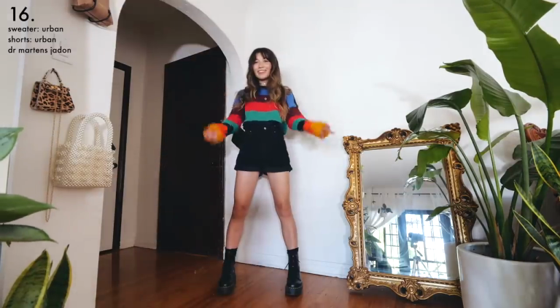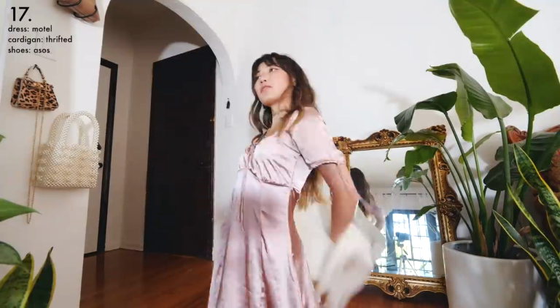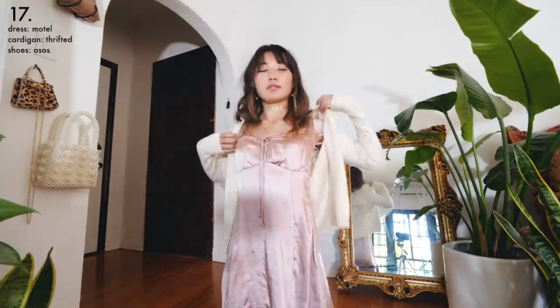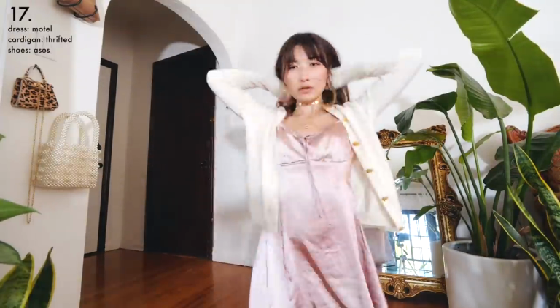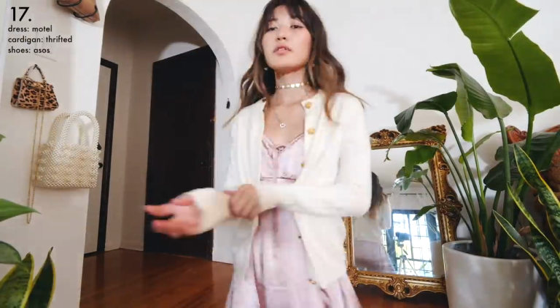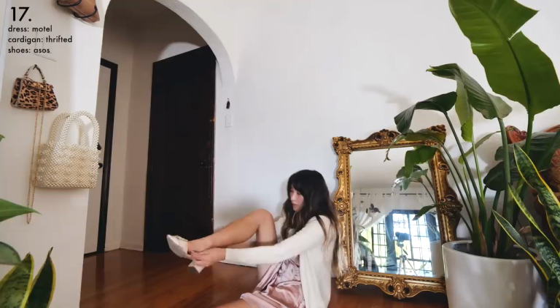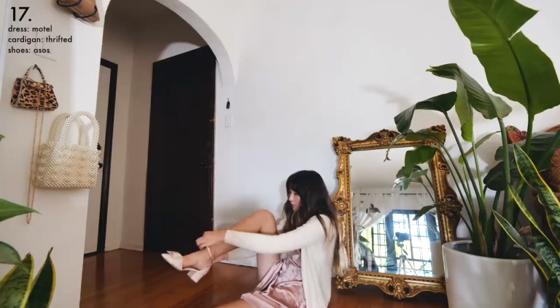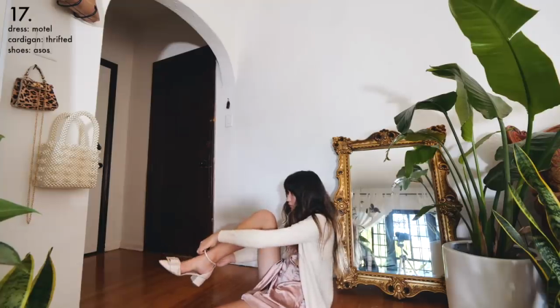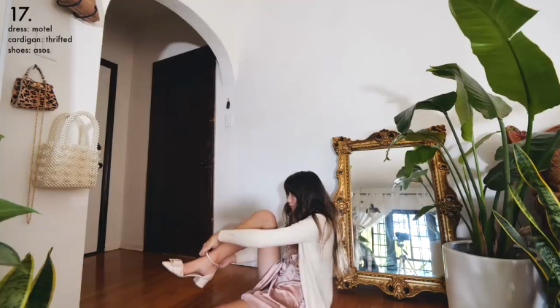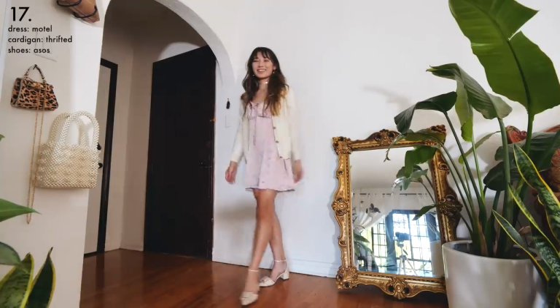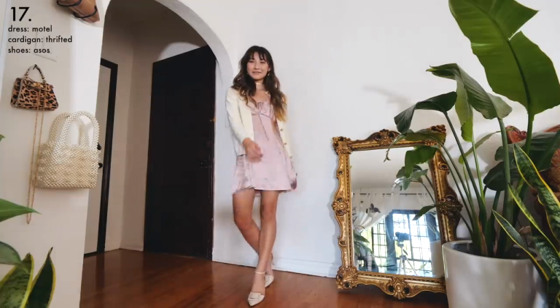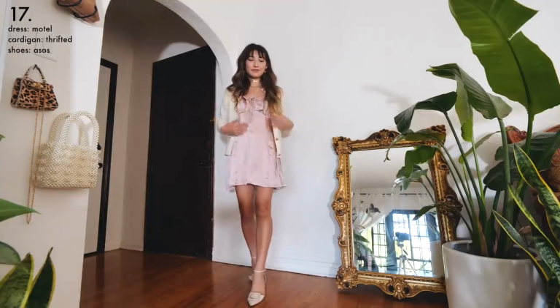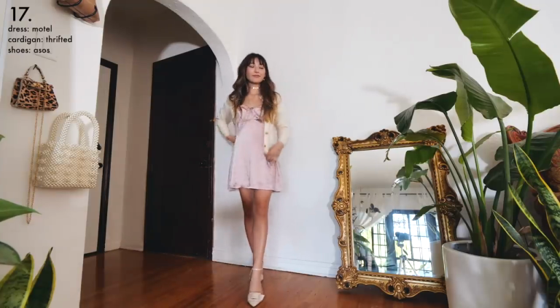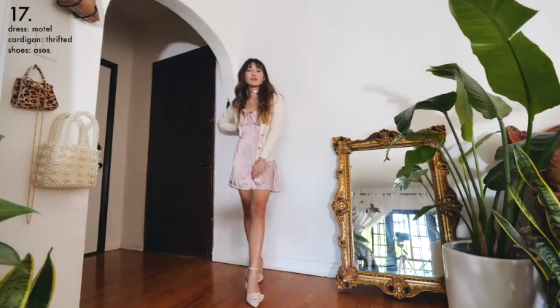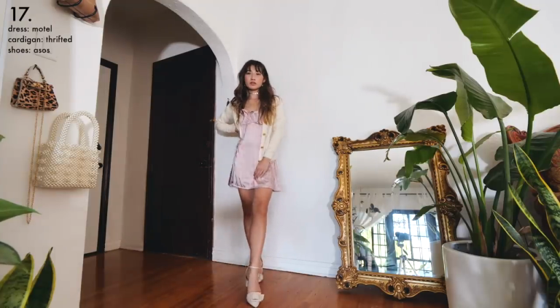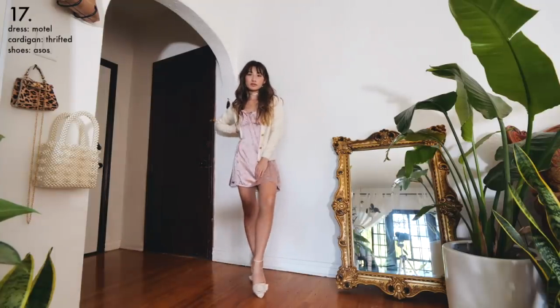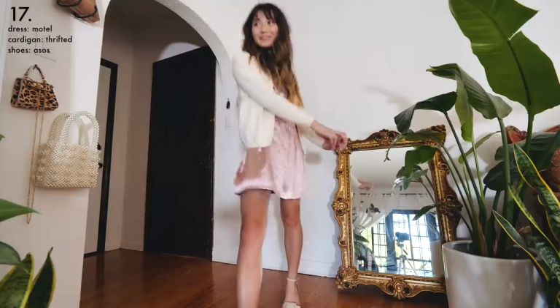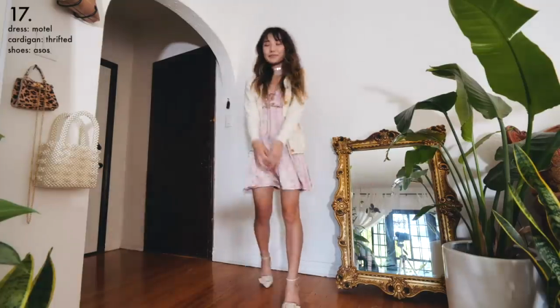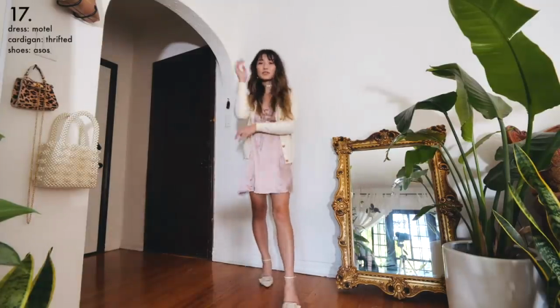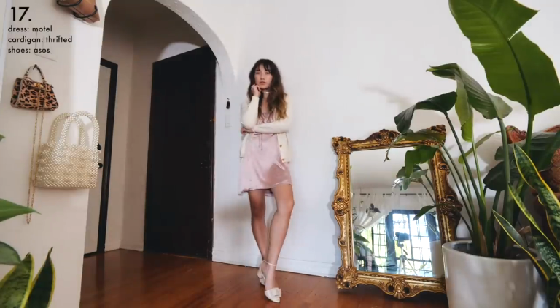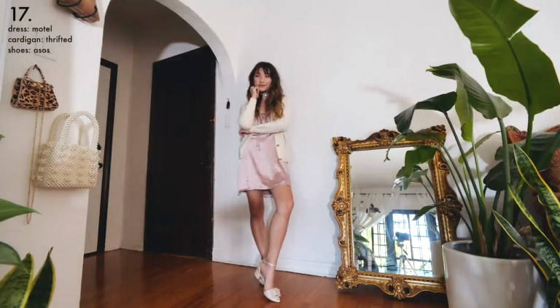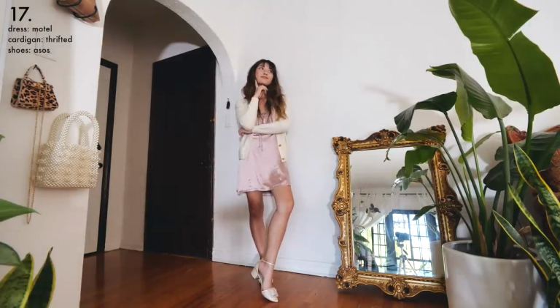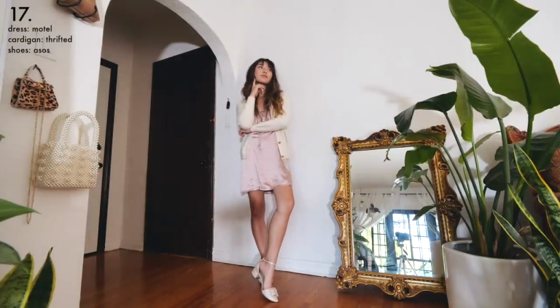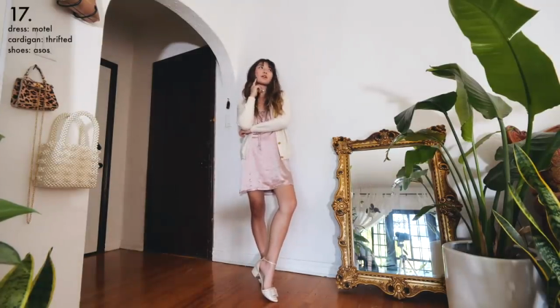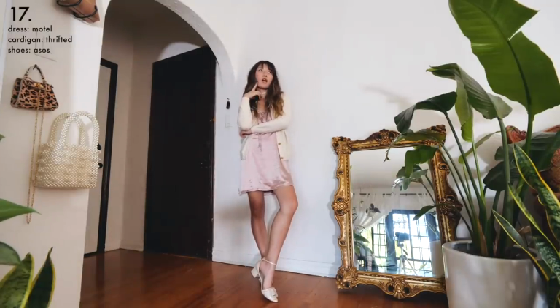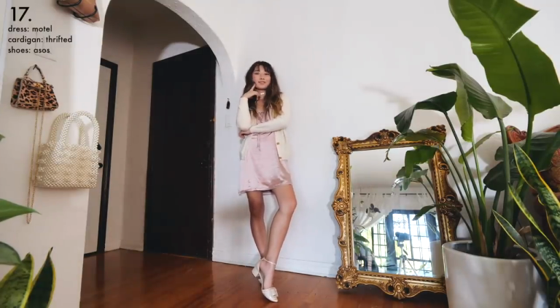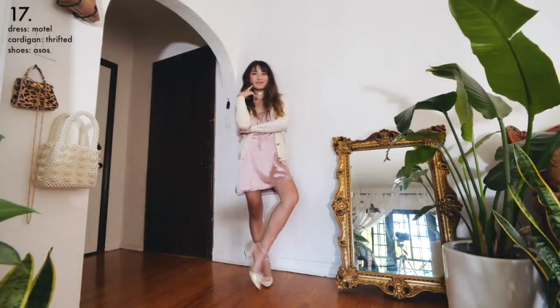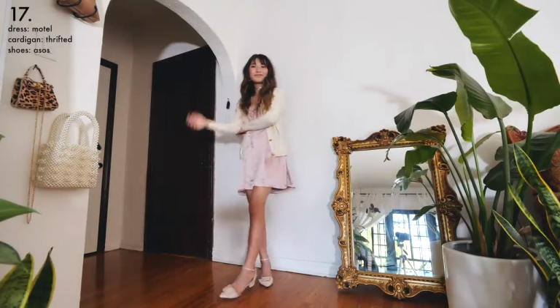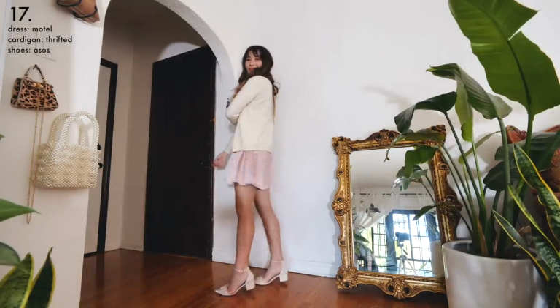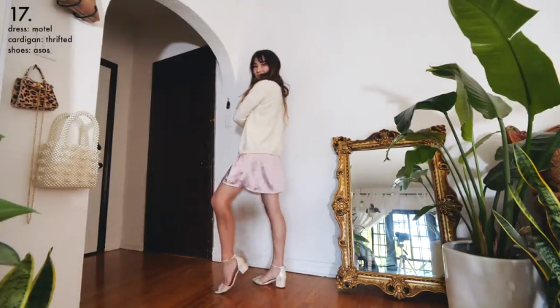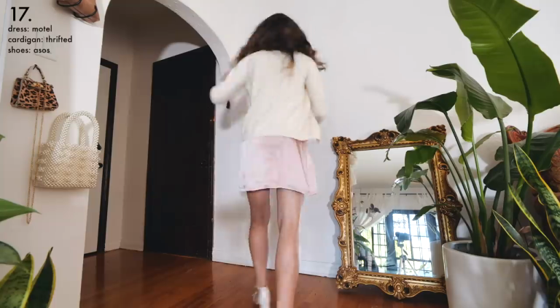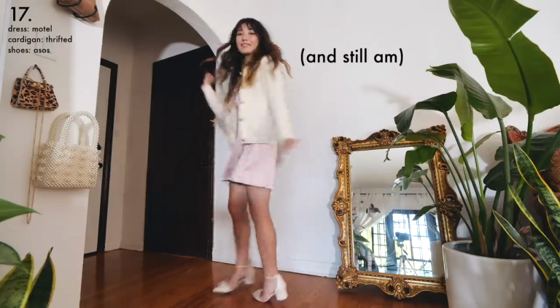To dress up a simple dress I added a vintage cardigan and some pointed heels for a very chic, 50s churchgoer type look. This might be a cute option for the first day of school, or when you feel like dressing up a little bit — which for me in high school was every day because I was extra as hell.